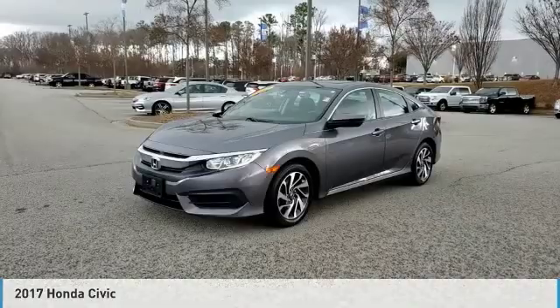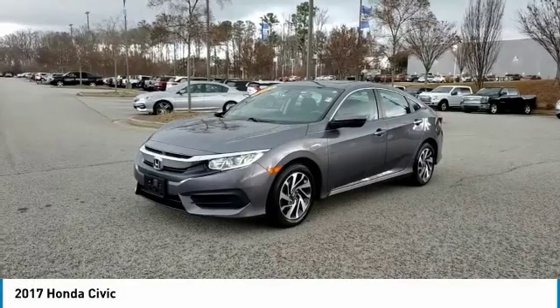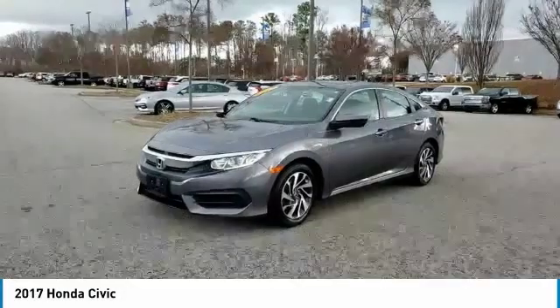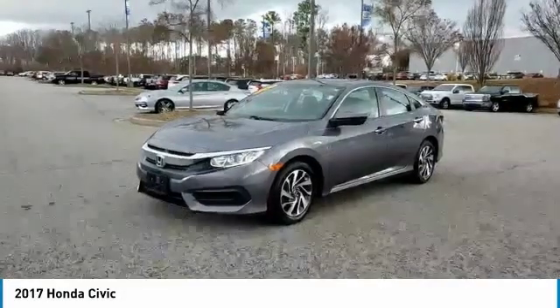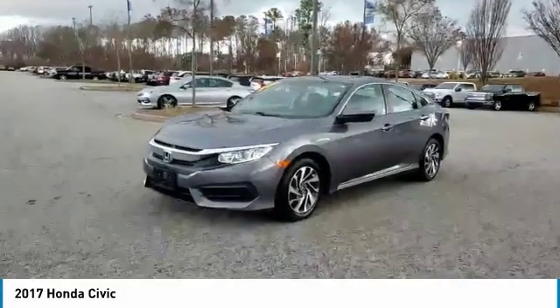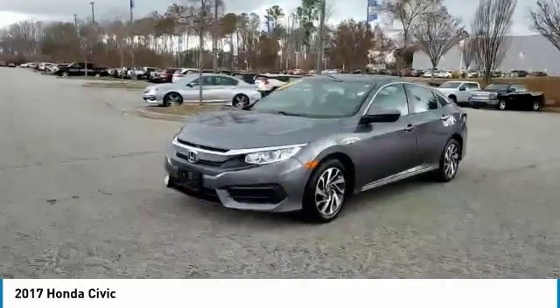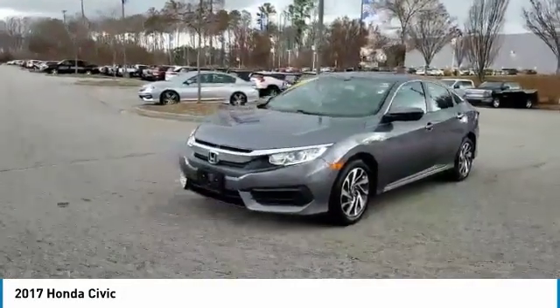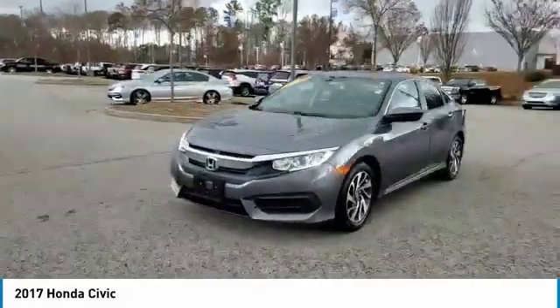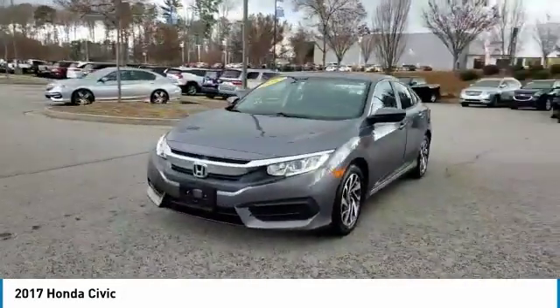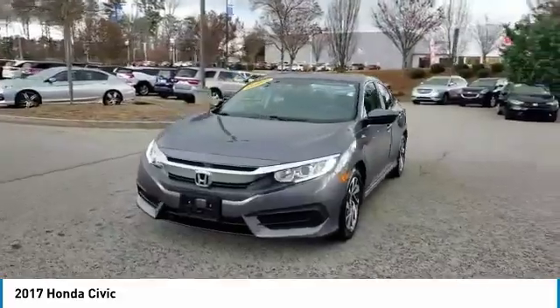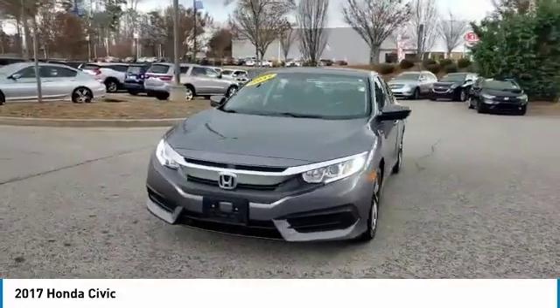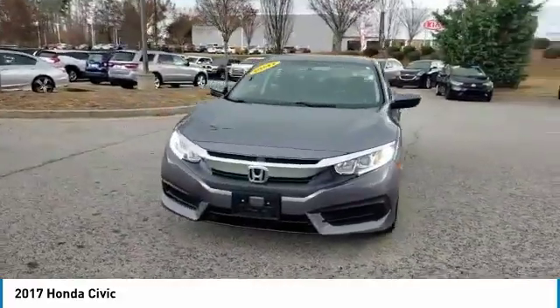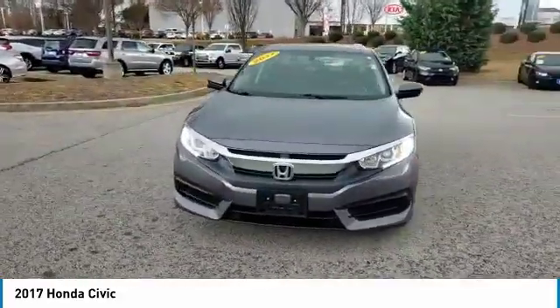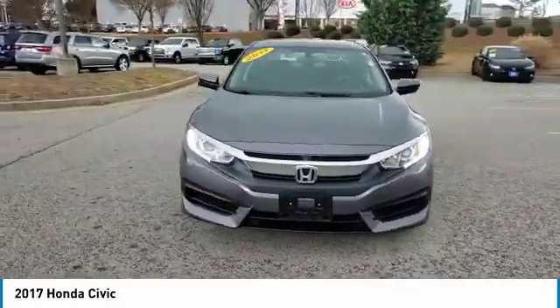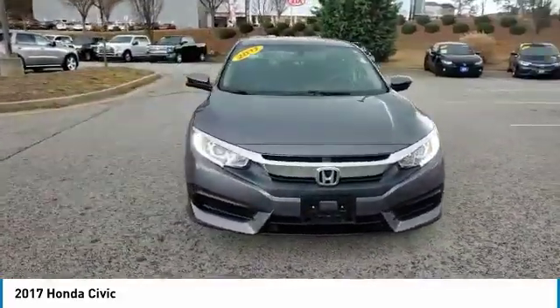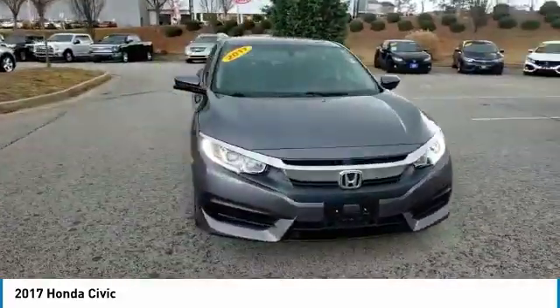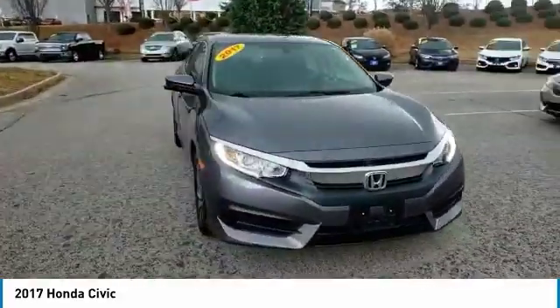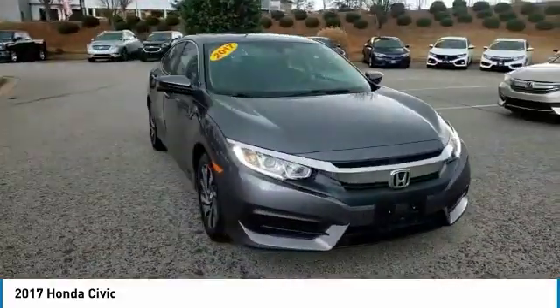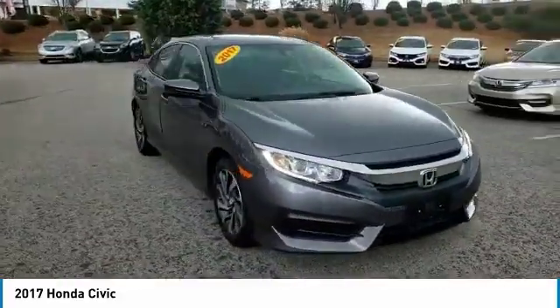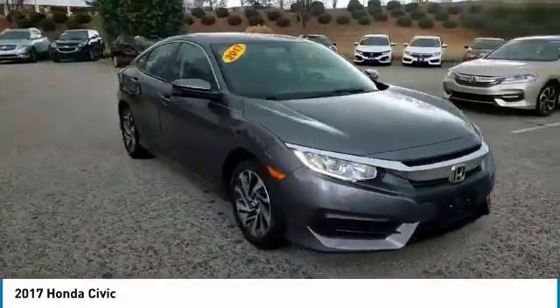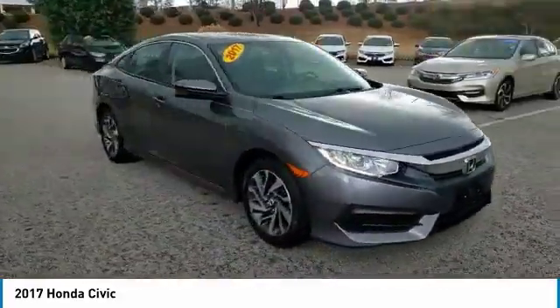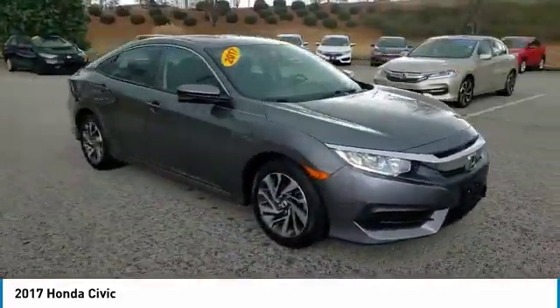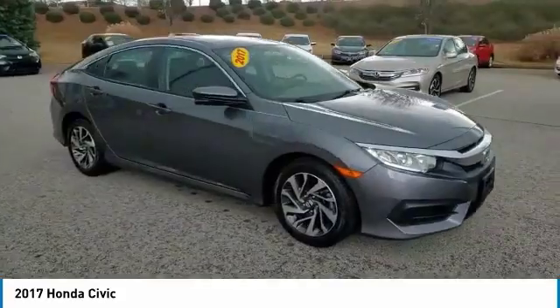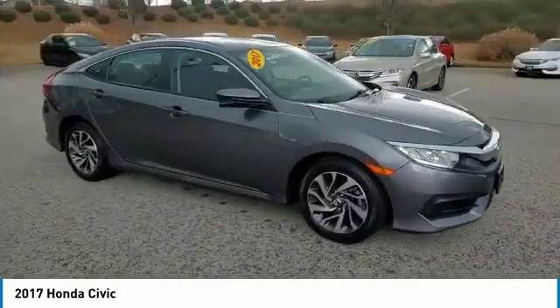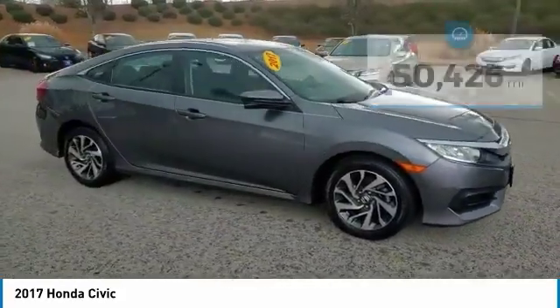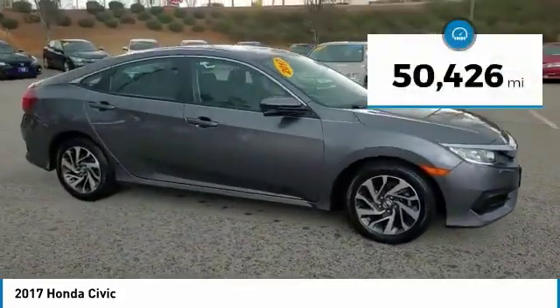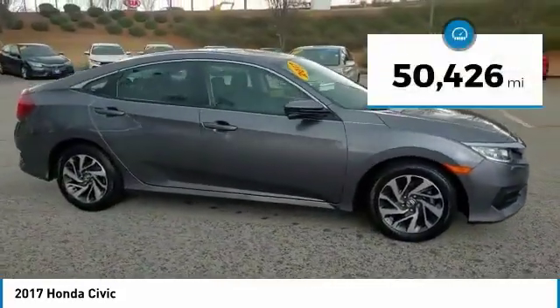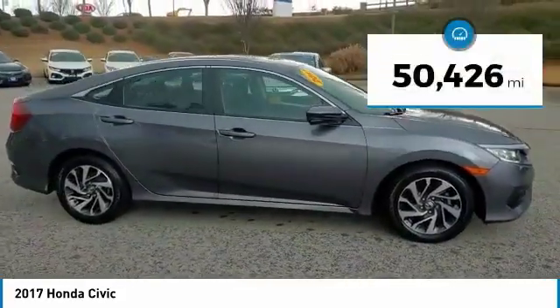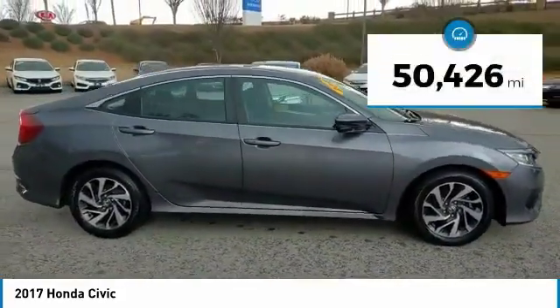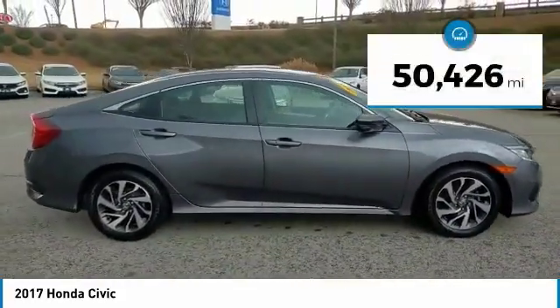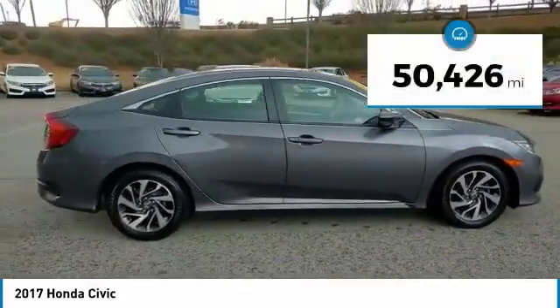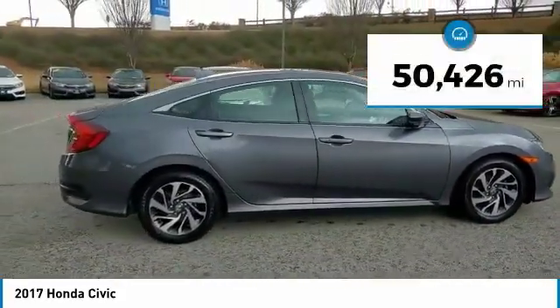Looking for the right vehicle? Check out the 2017 Honda Civic. Practical, awesome gas mileage, and incredibly reliable. This vehicle has less than 55,000 miles.